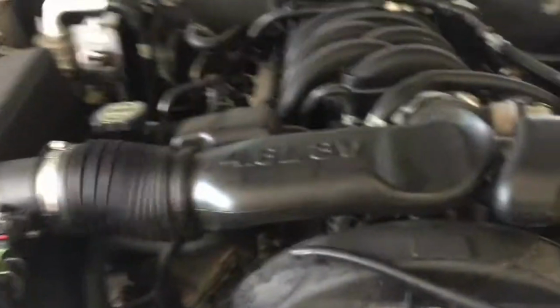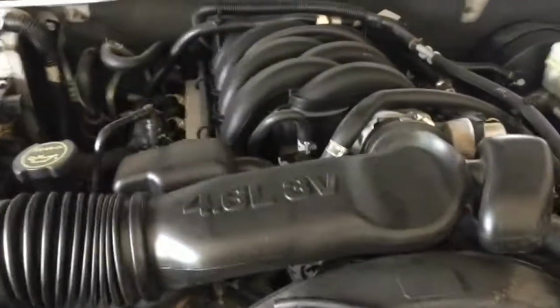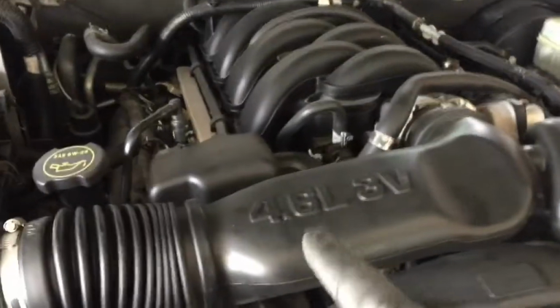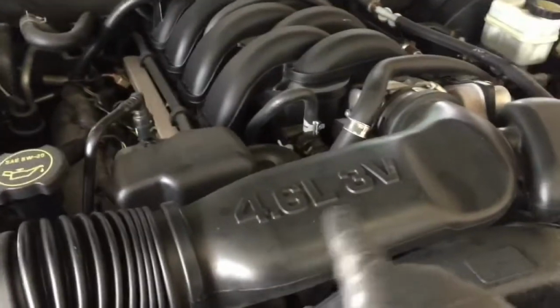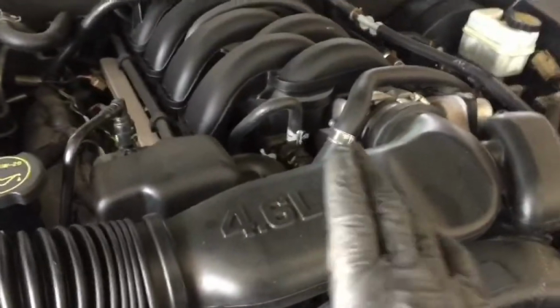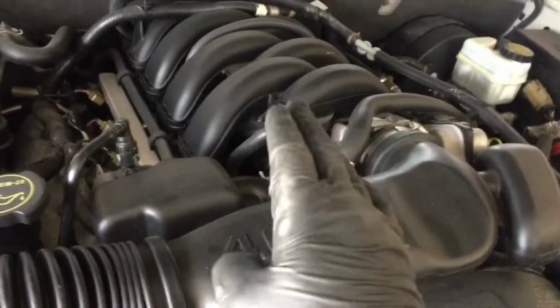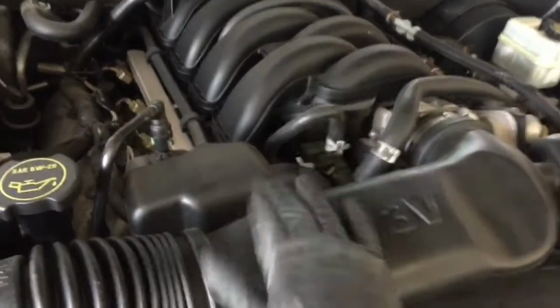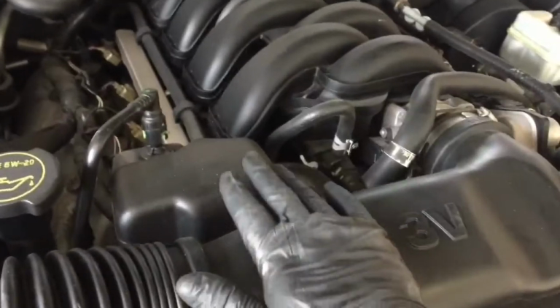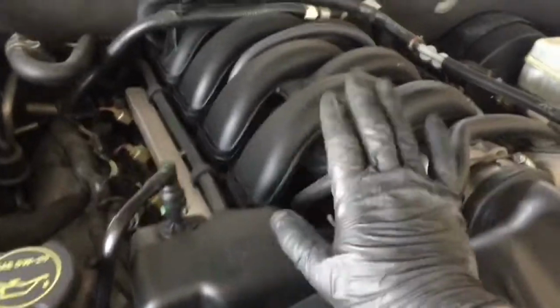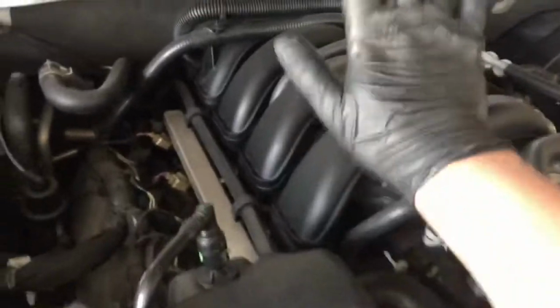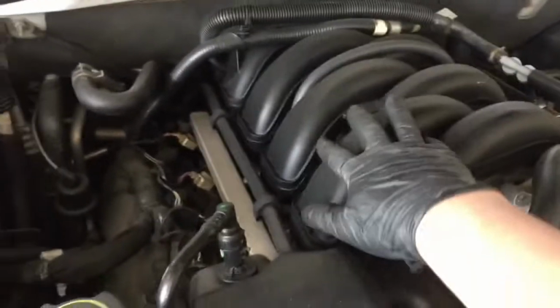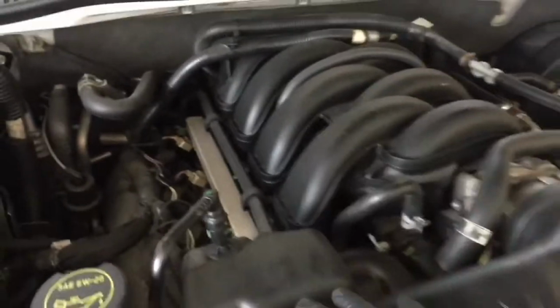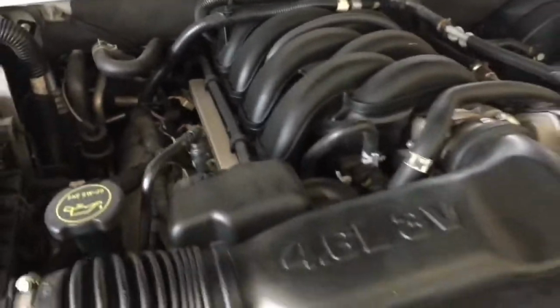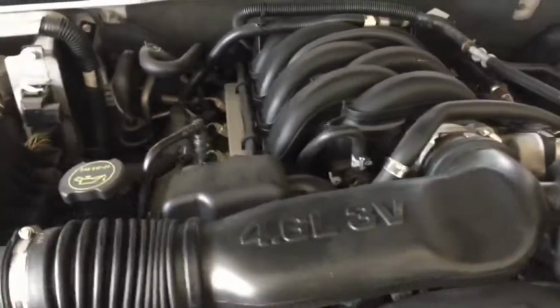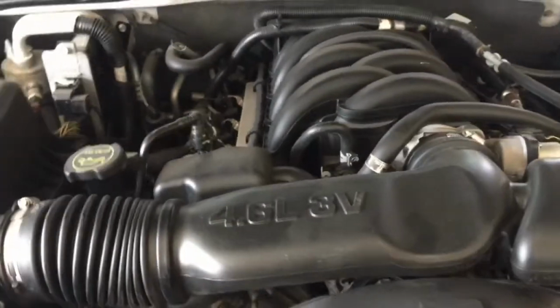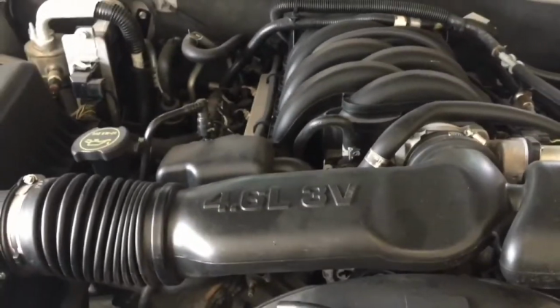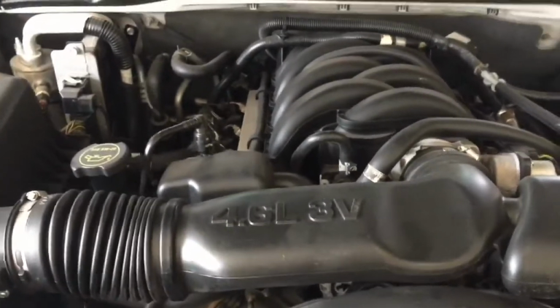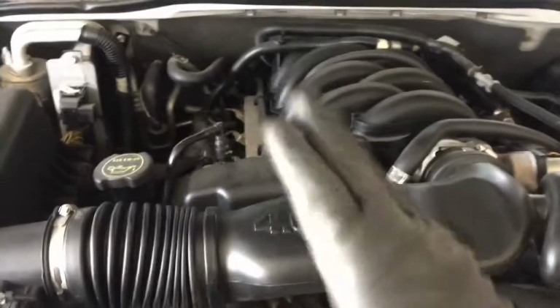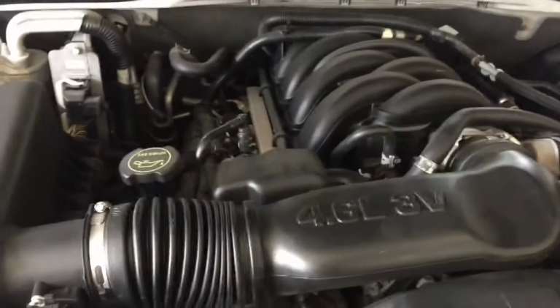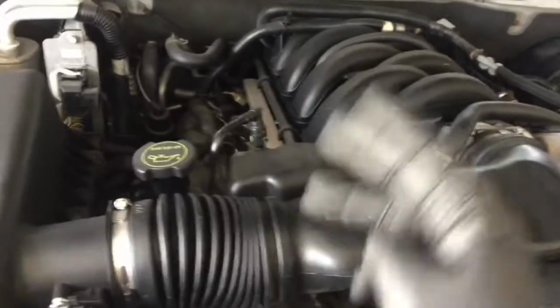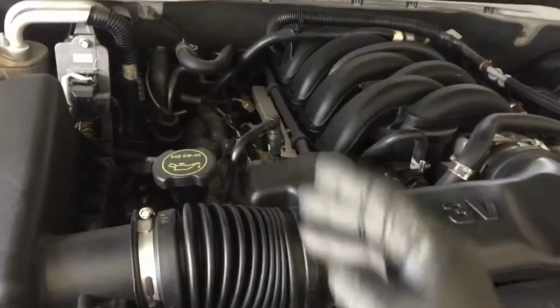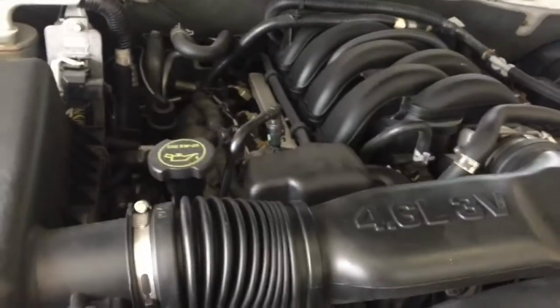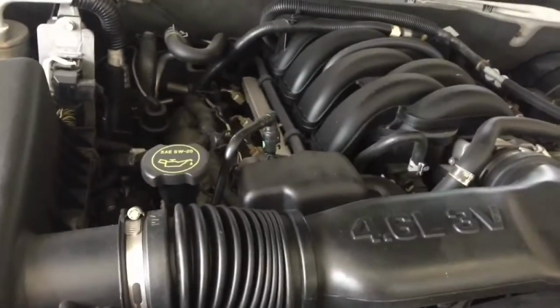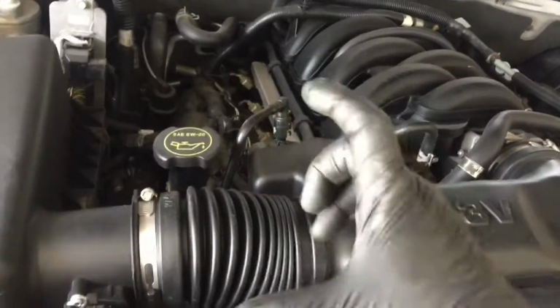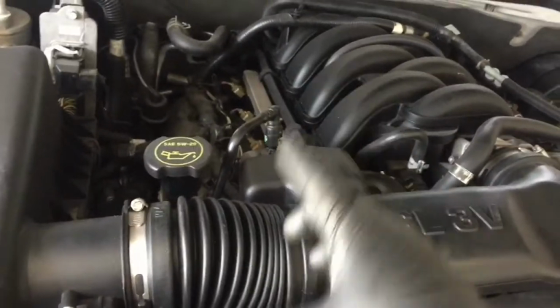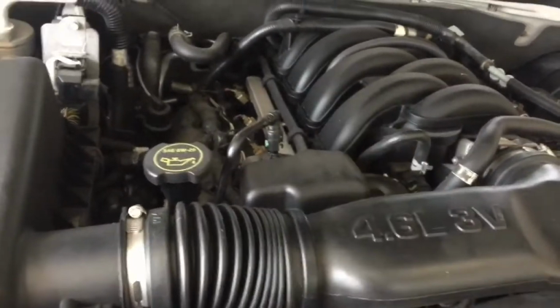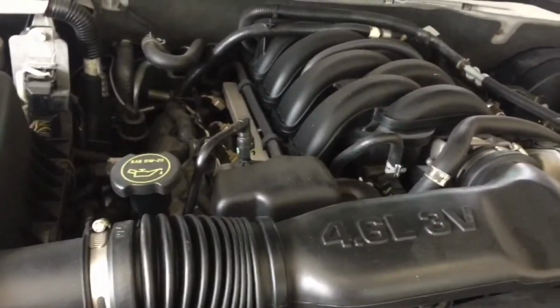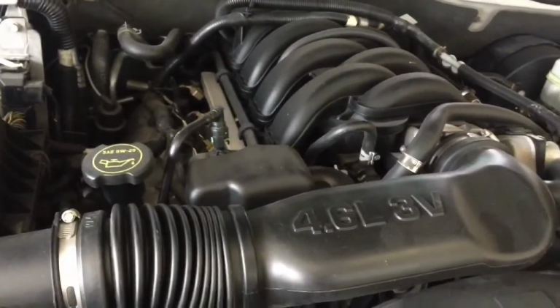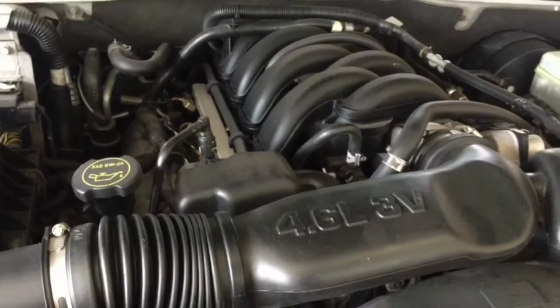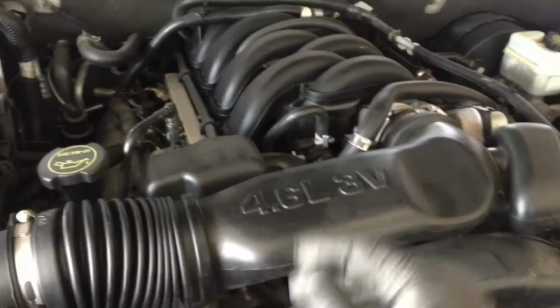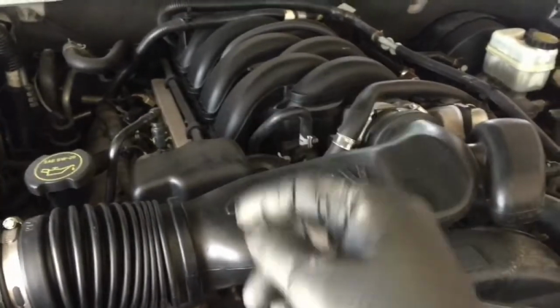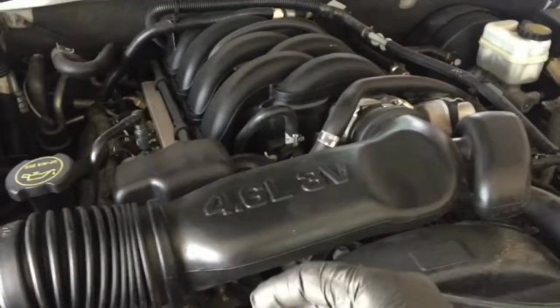This Mountaineer has a 4.6 V8 liter engine. This is basically a smaller version of the 5.4 Triton engine — basically the same thing, 3 valves per cylinder, with the long spark plugs that always go bad or break inside the head.